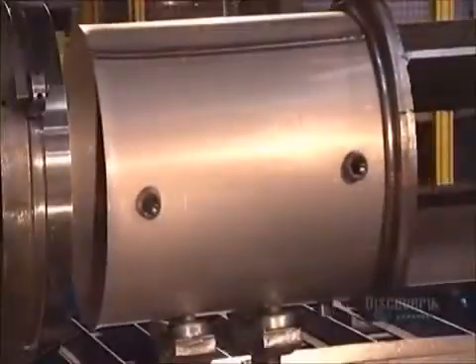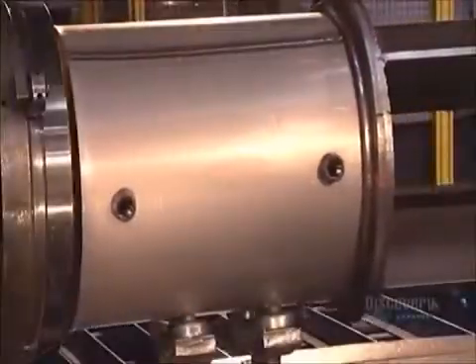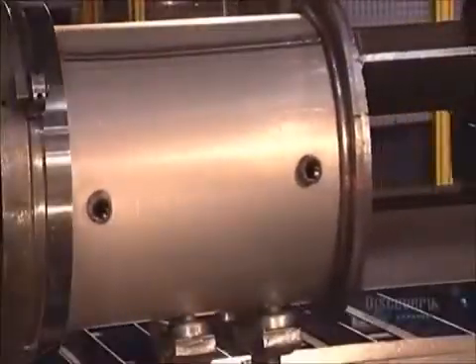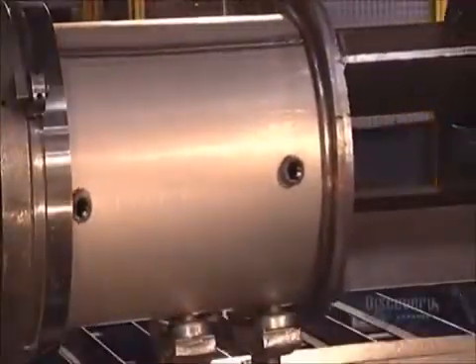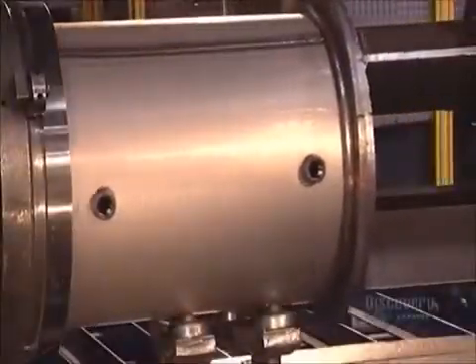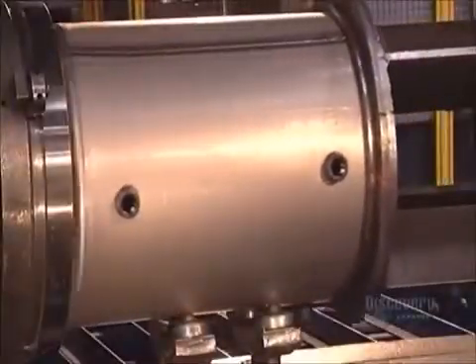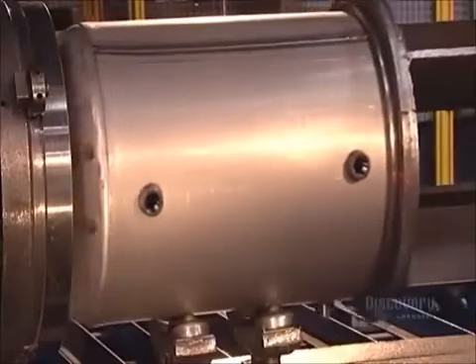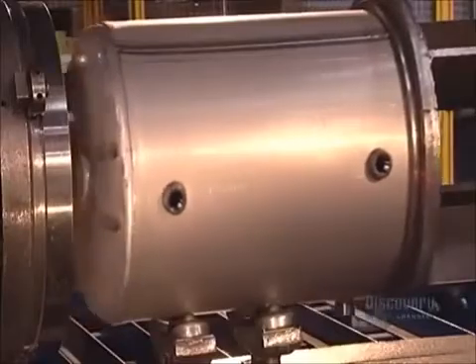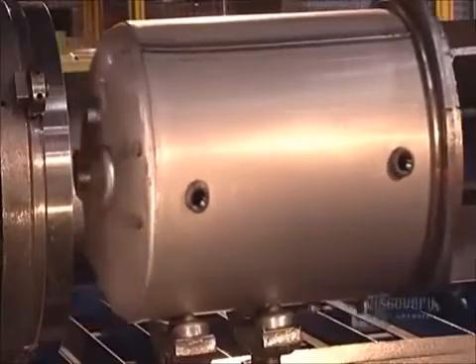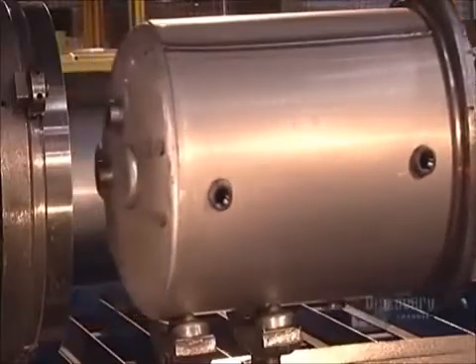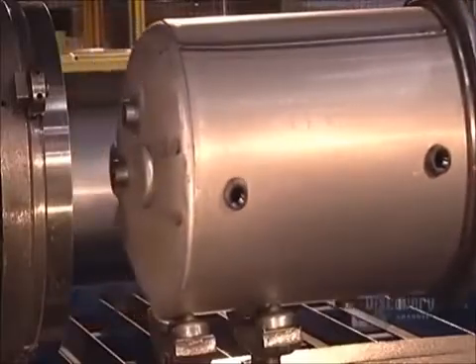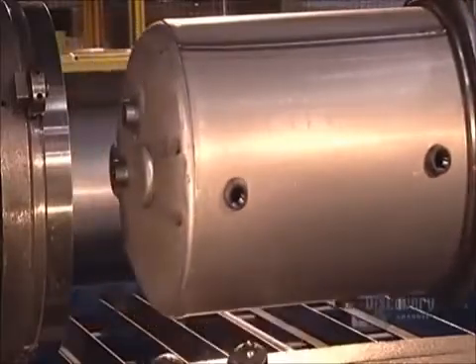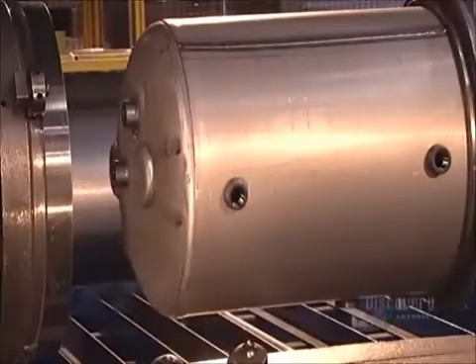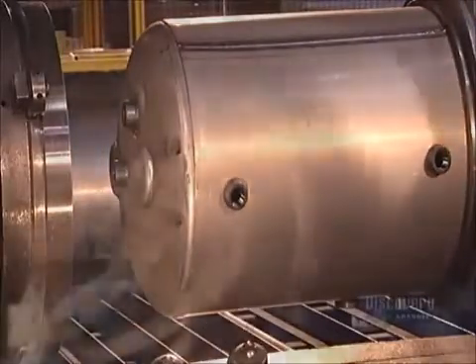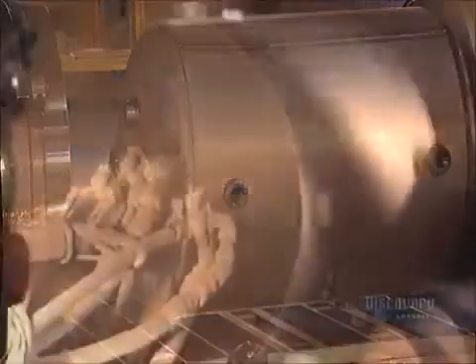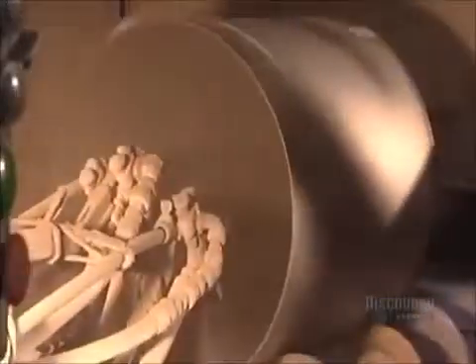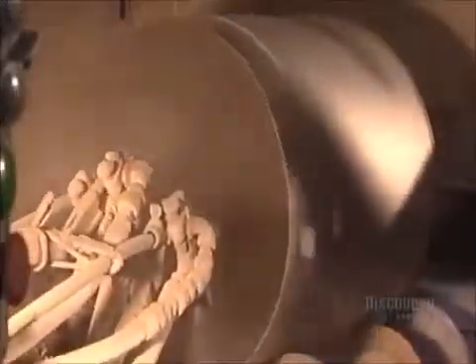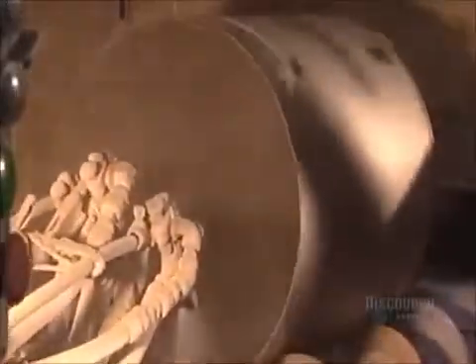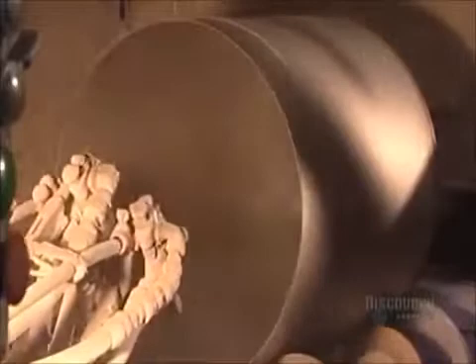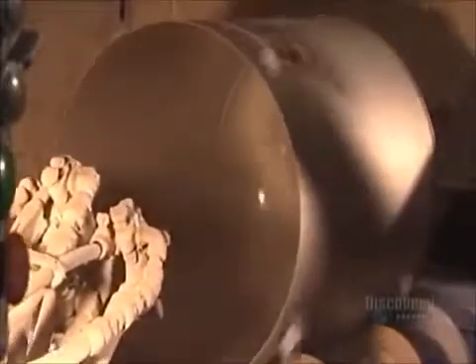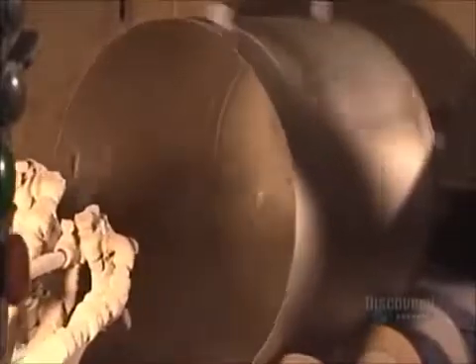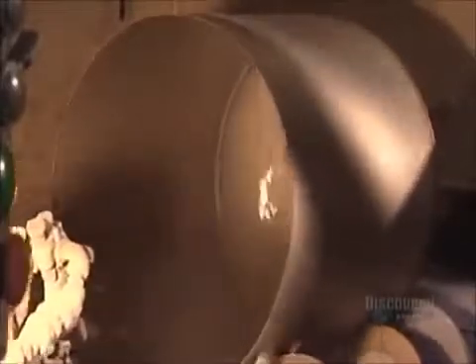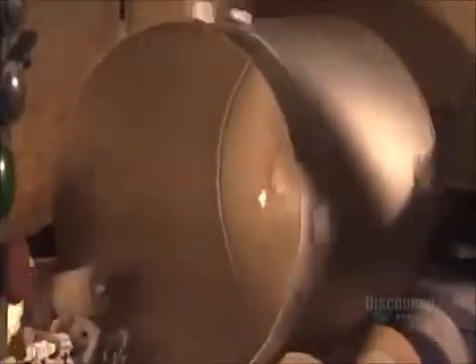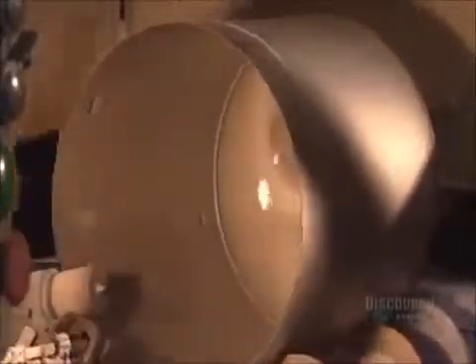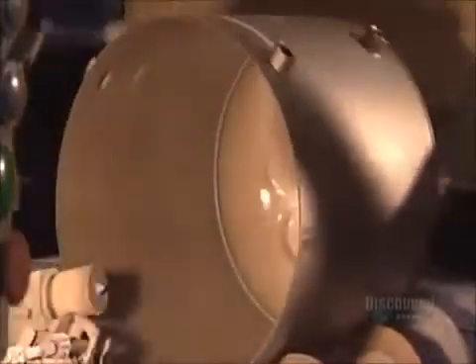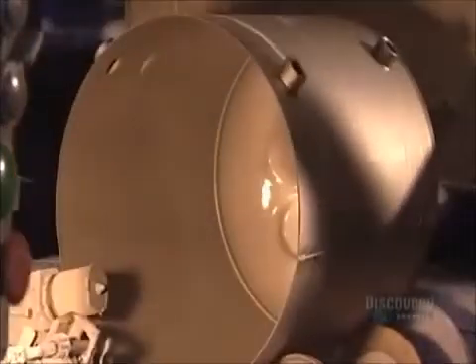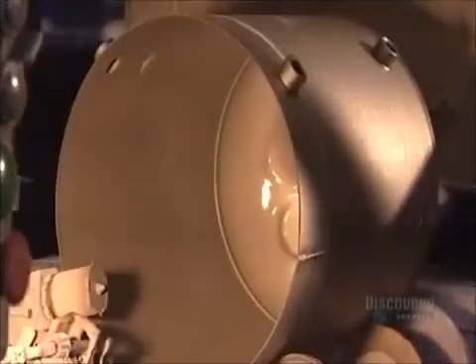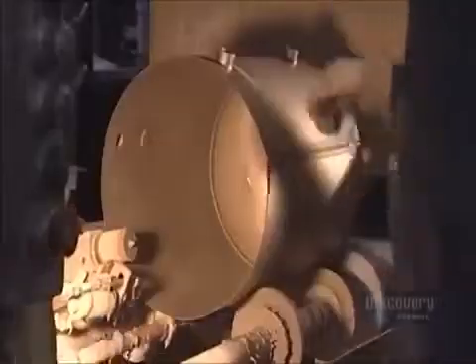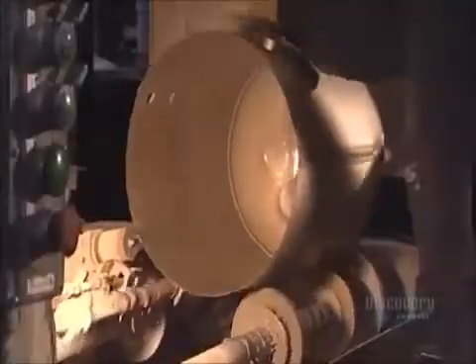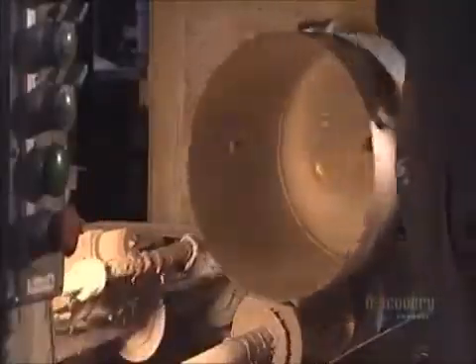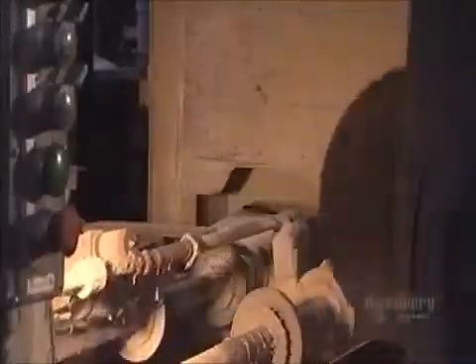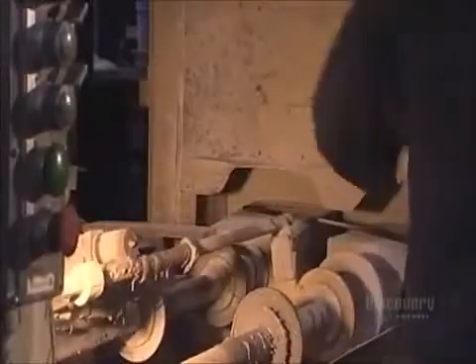Next, a press applies over 27 tons of force to fit a top onto the tank. Then, they spray liquid enamel inside of the spinning tank. It will be baked in at 900 degrees Celsius for 45 minutes to prevent rusting.